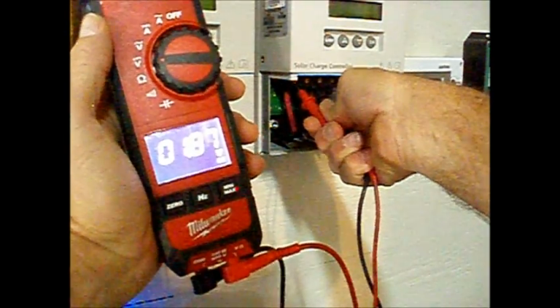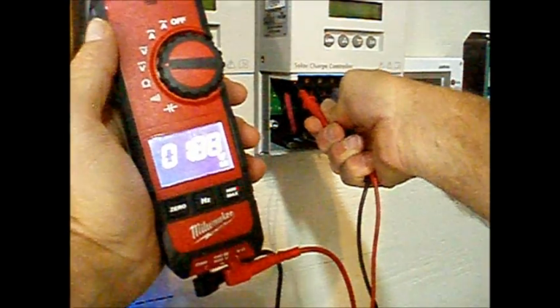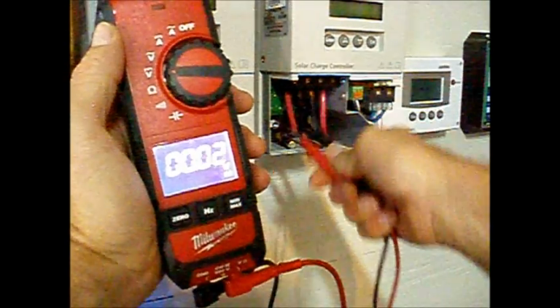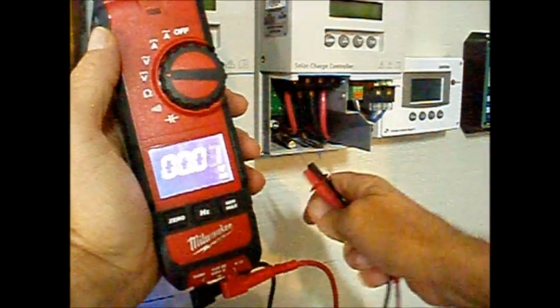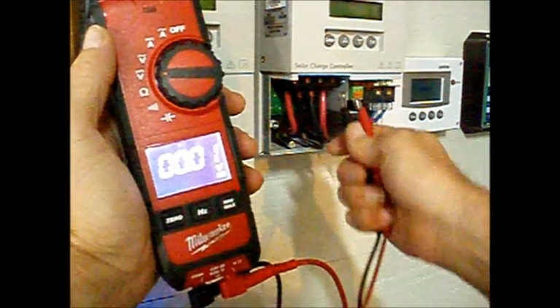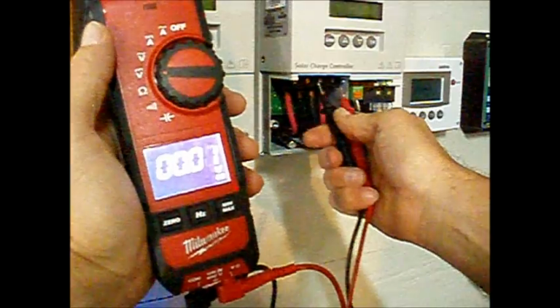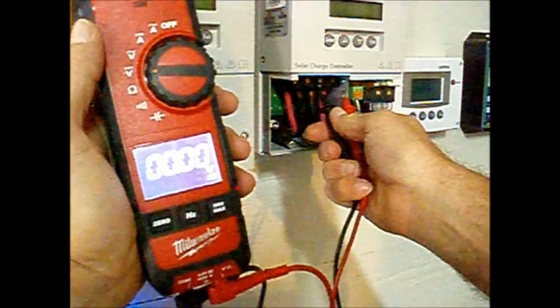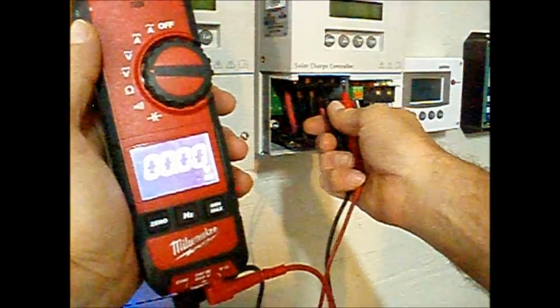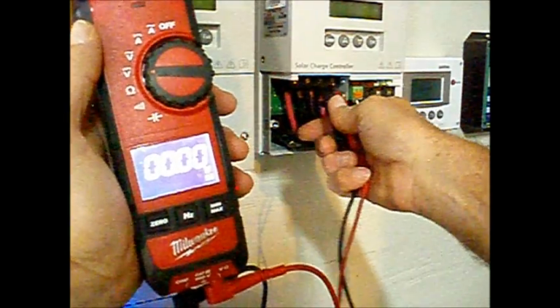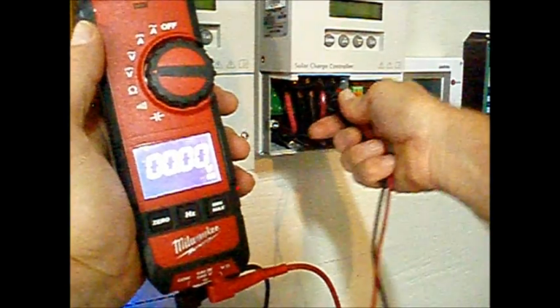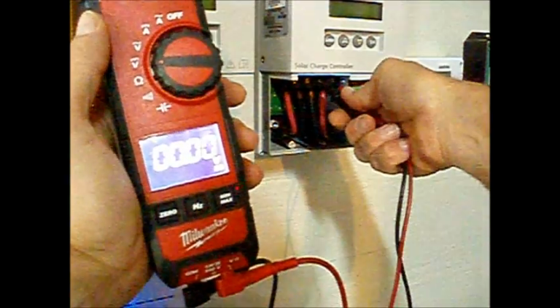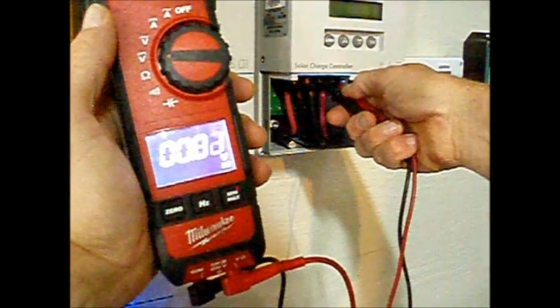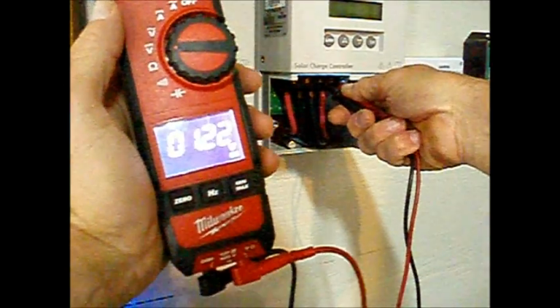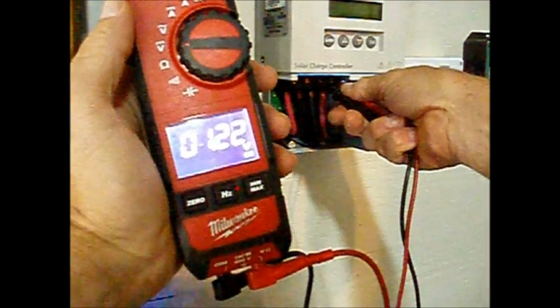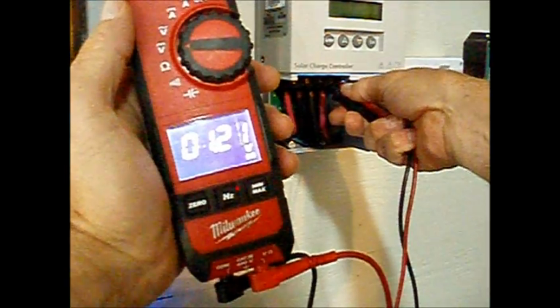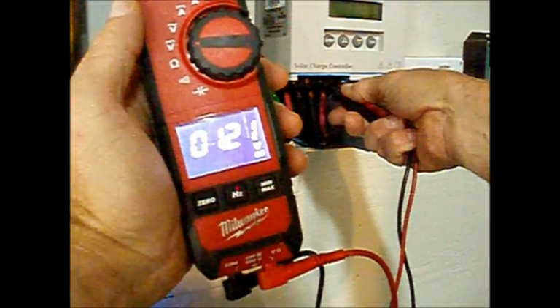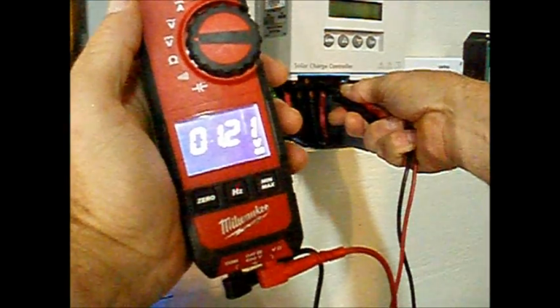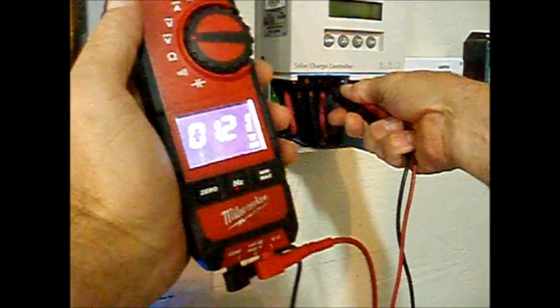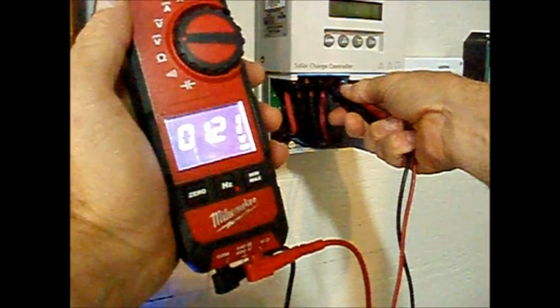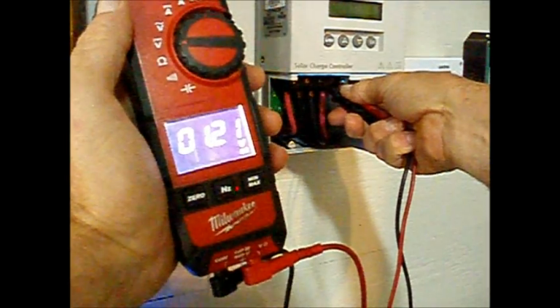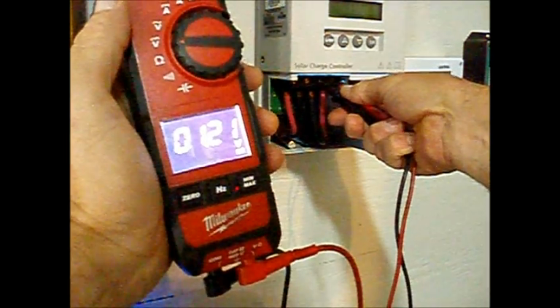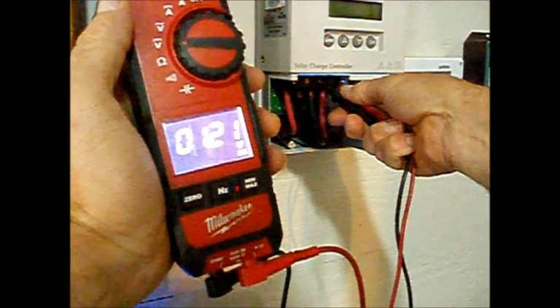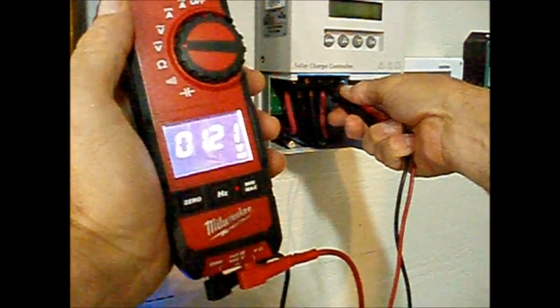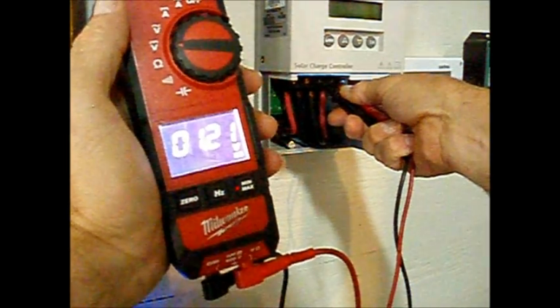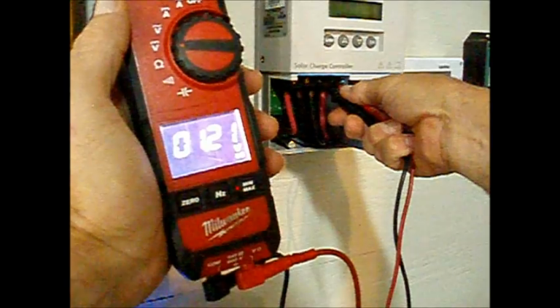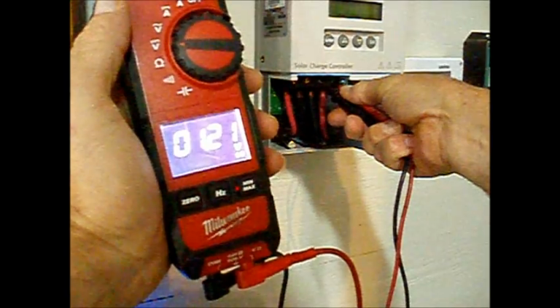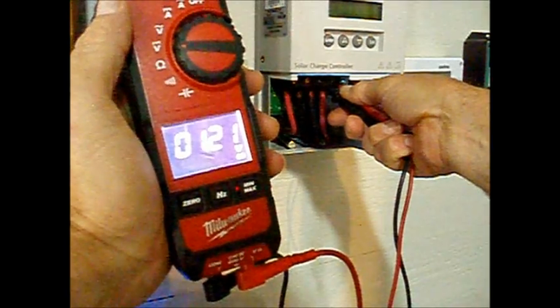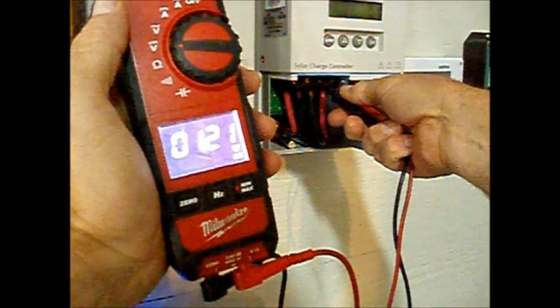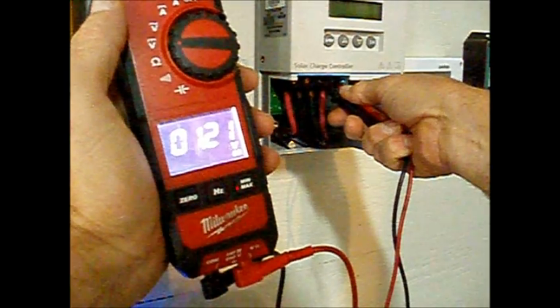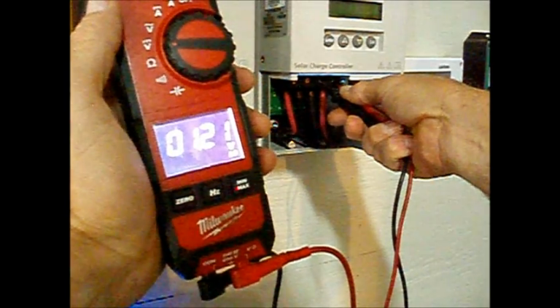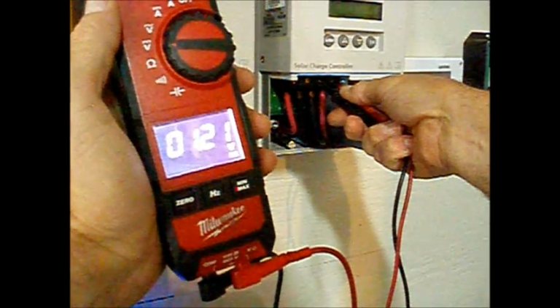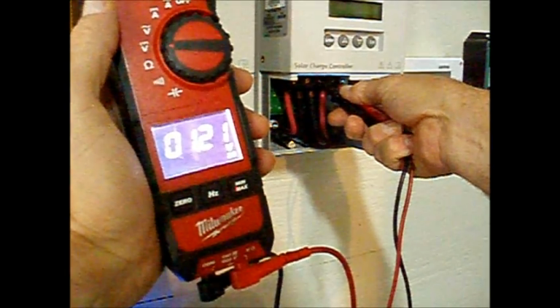And also check from the battery. You may see some voltage from the battery, but it will continue to drop as you wait.